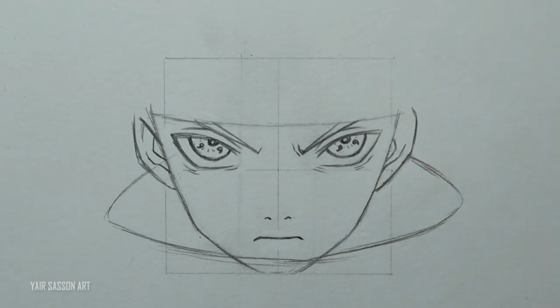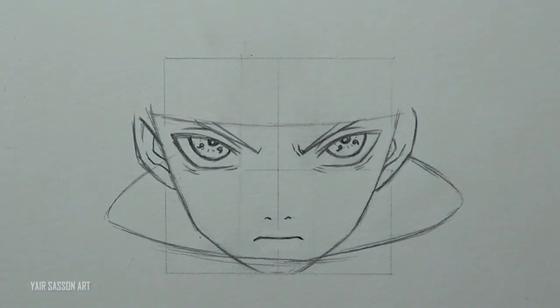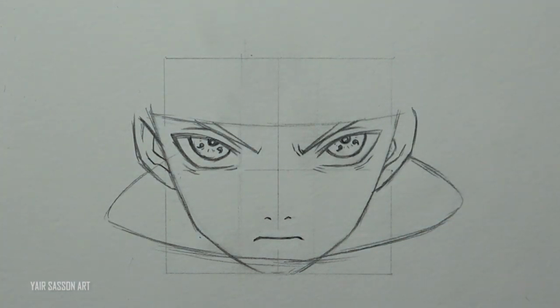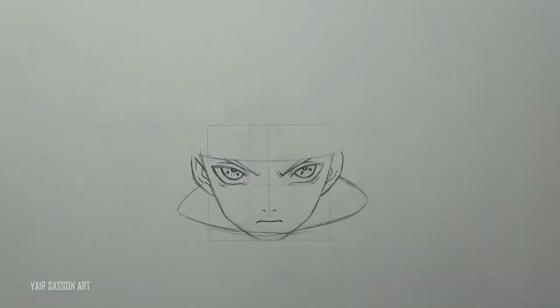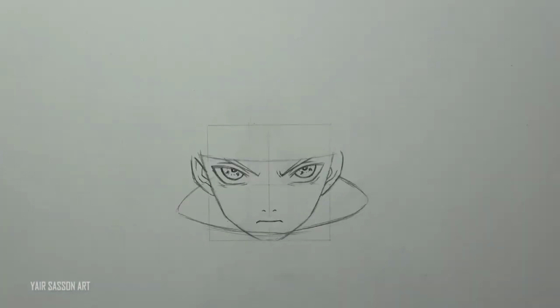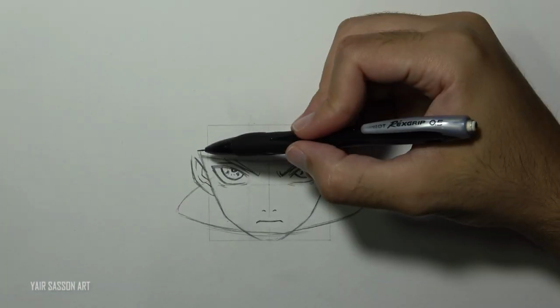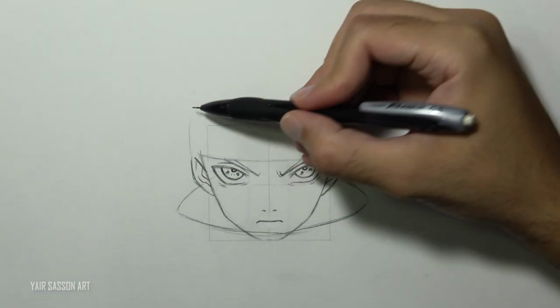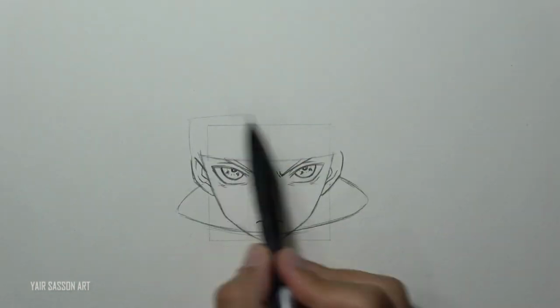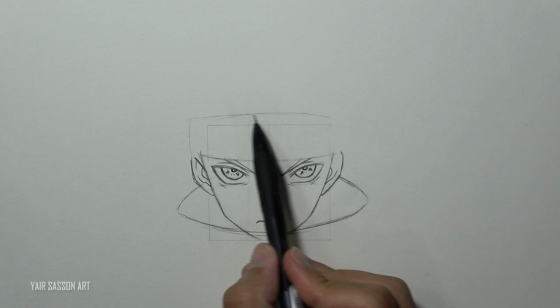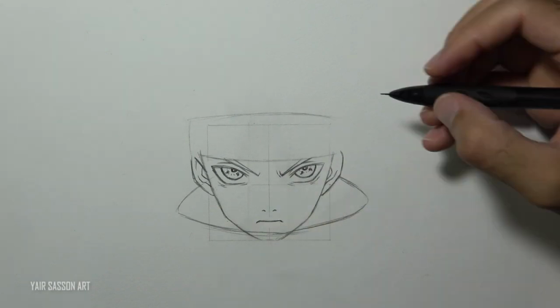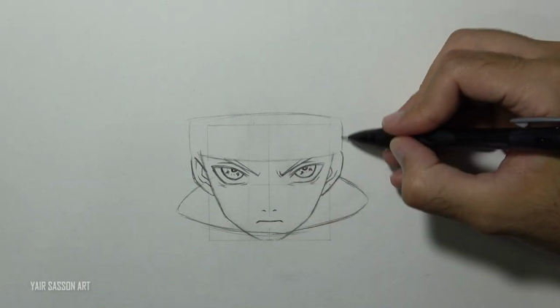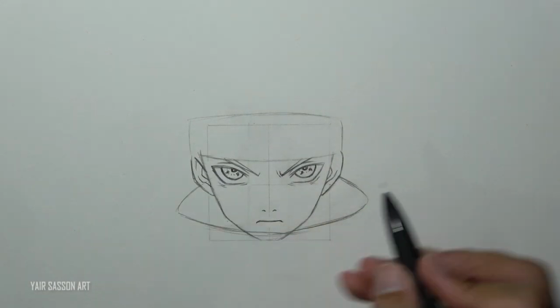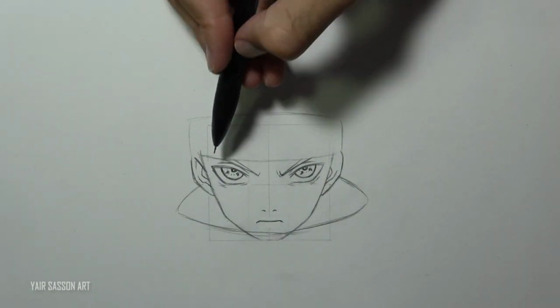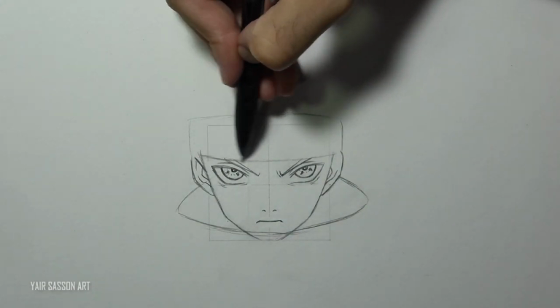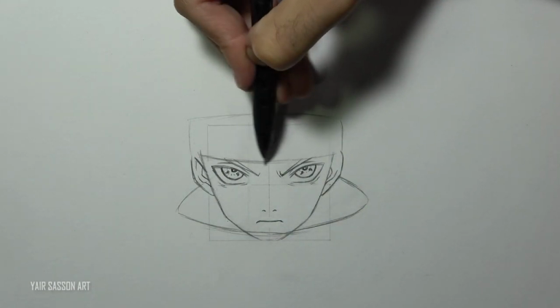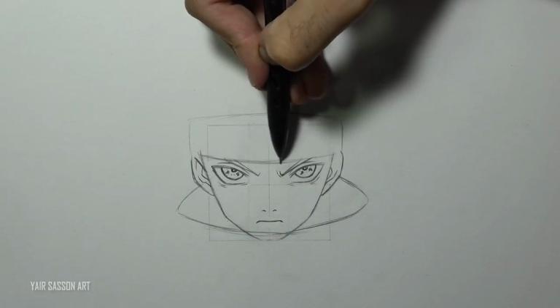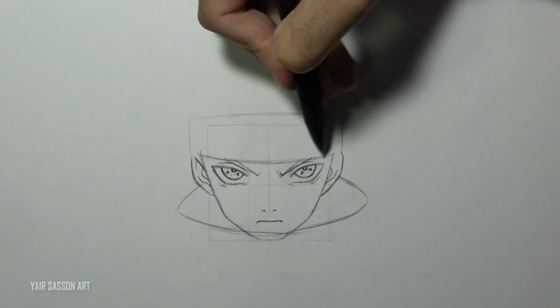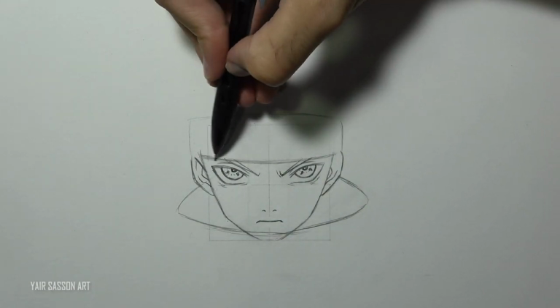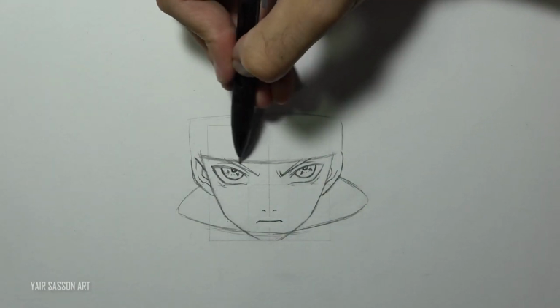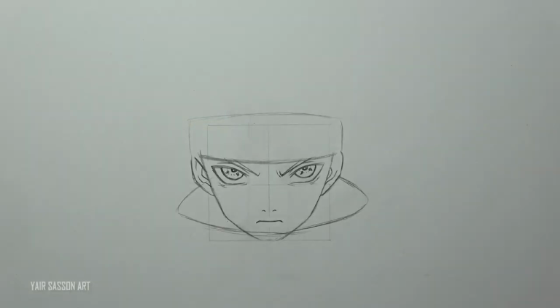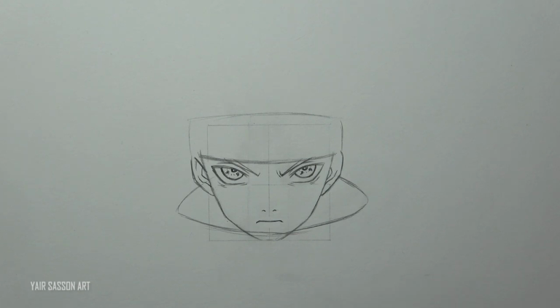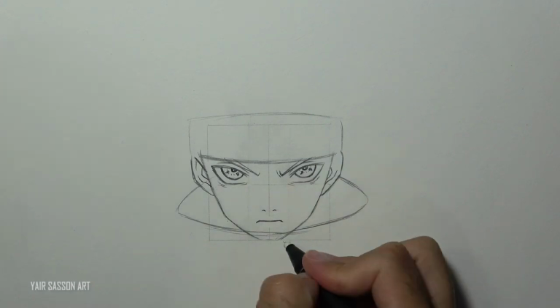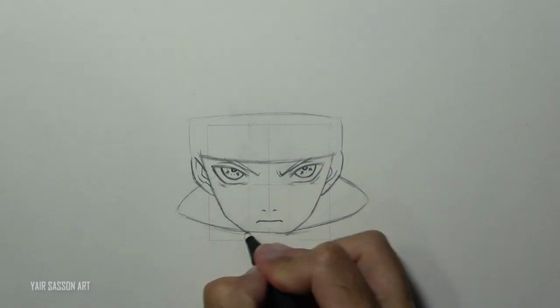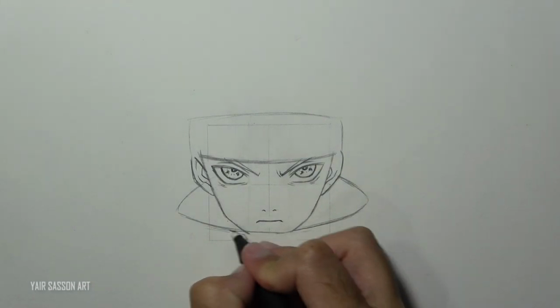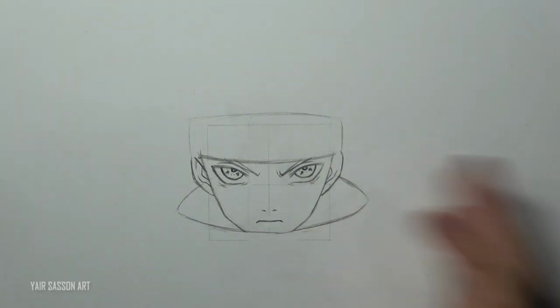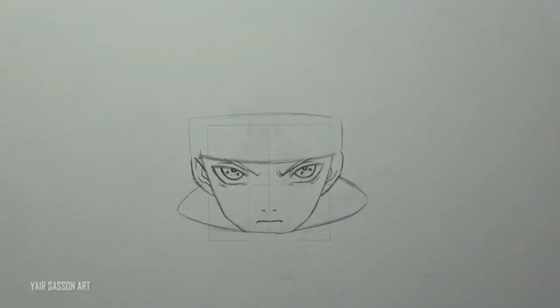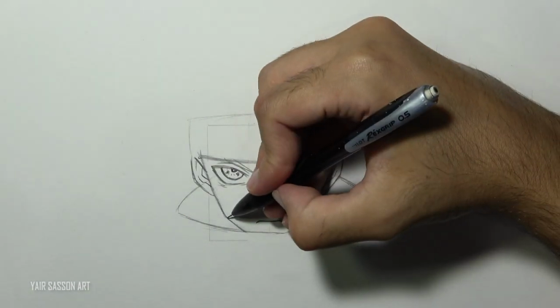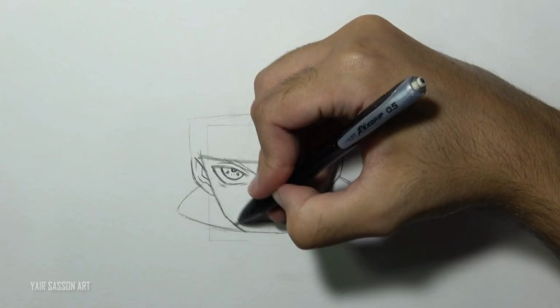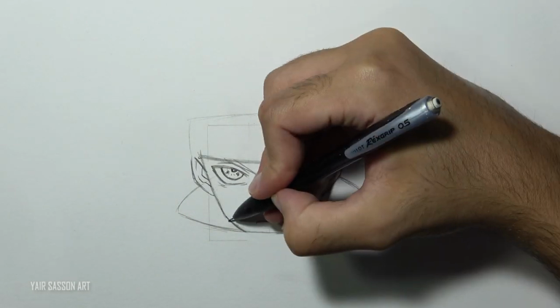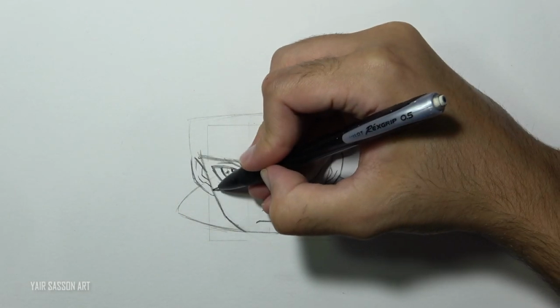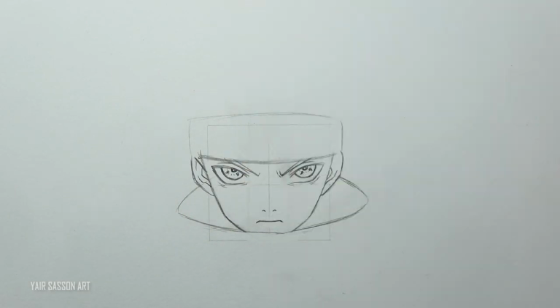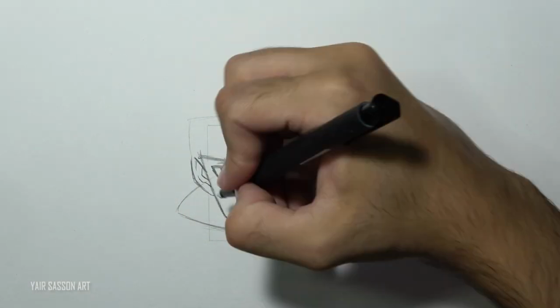You can use the square to keep the right symmetry. Next we are going to refine the headband, get rid of all the unnecessary lines, and I'm going to make the jaw a bit rounder.